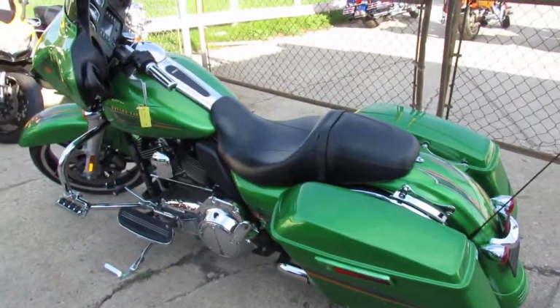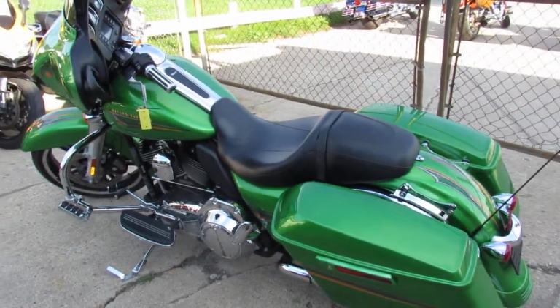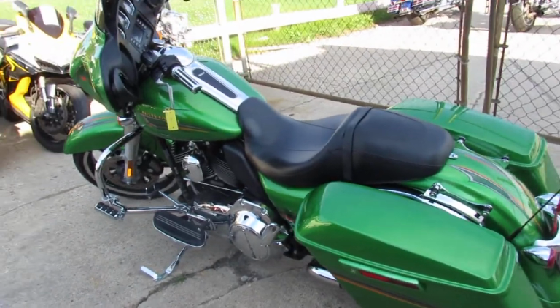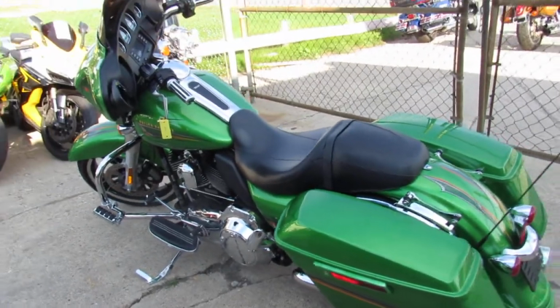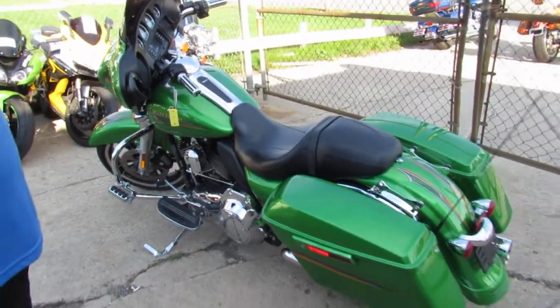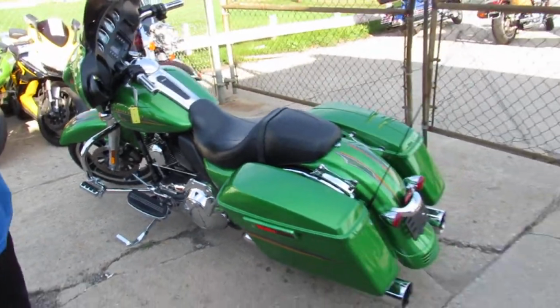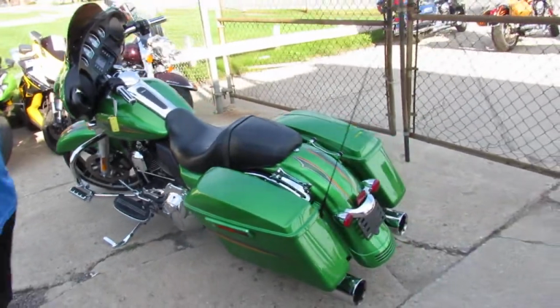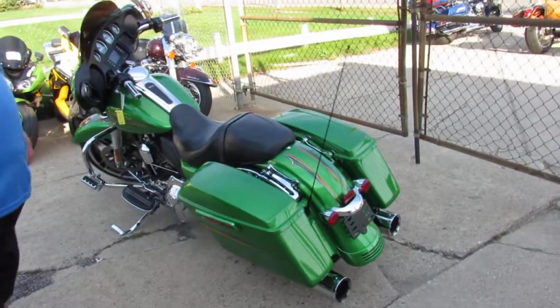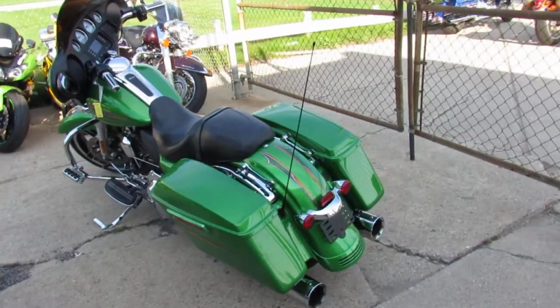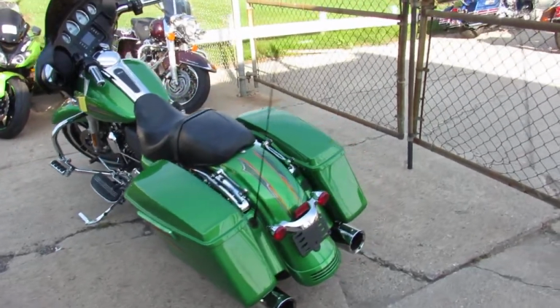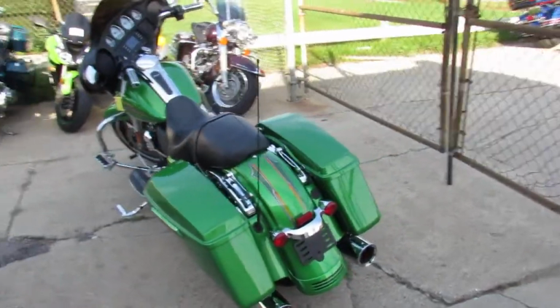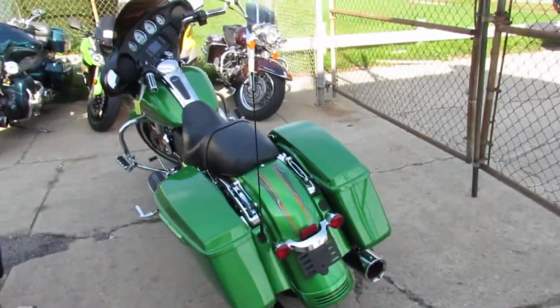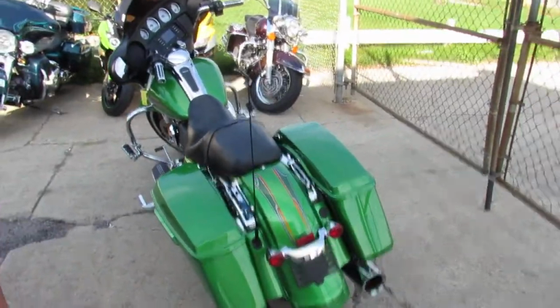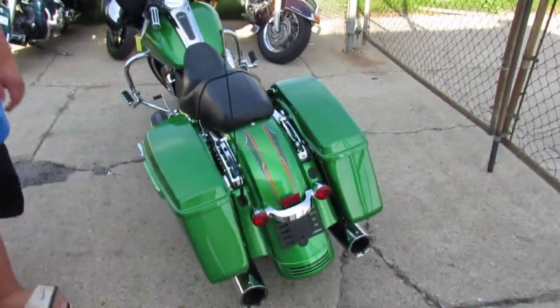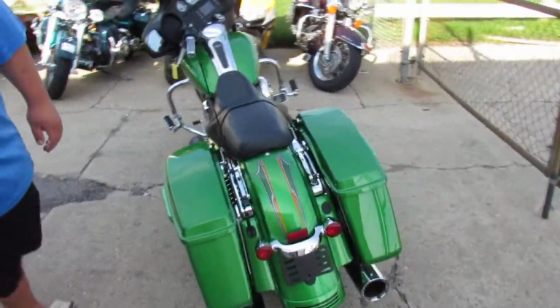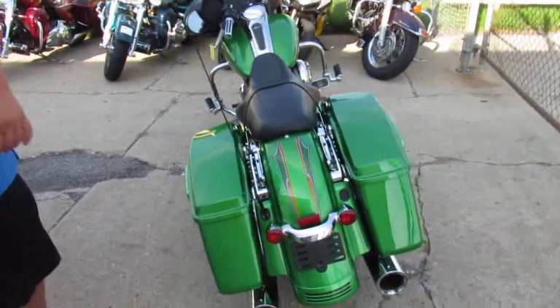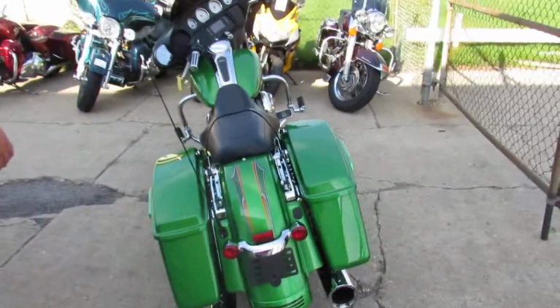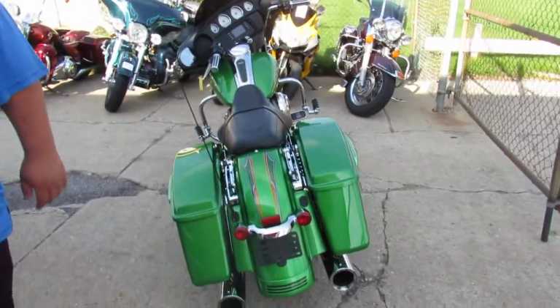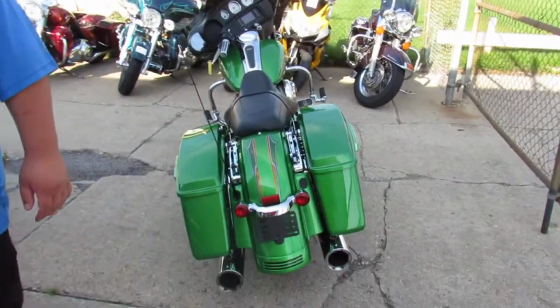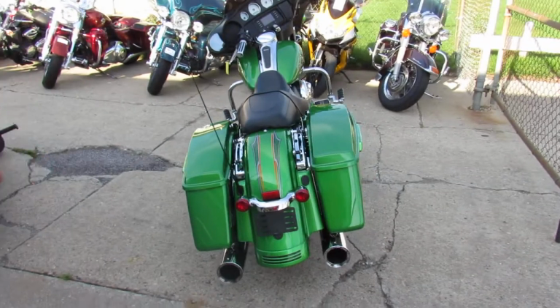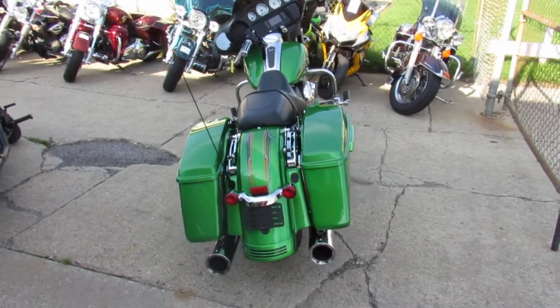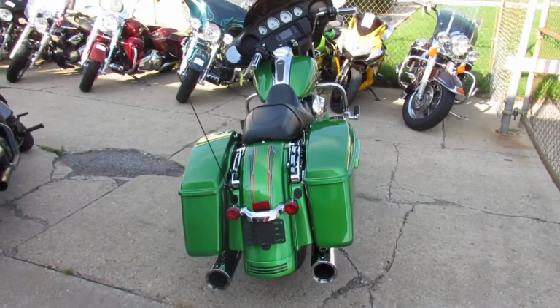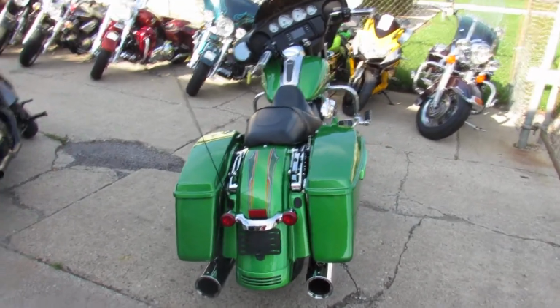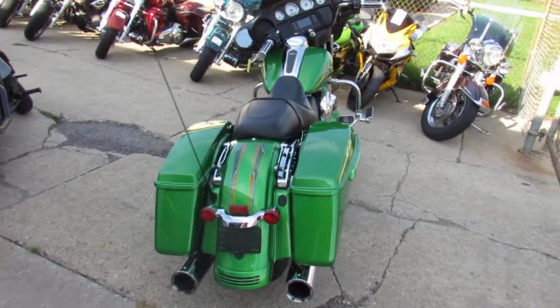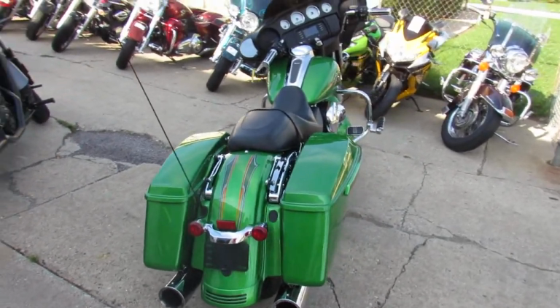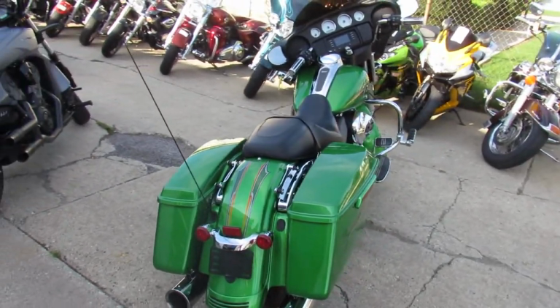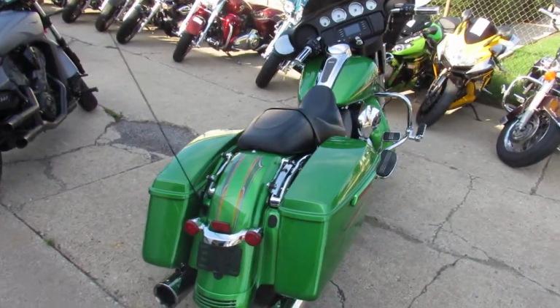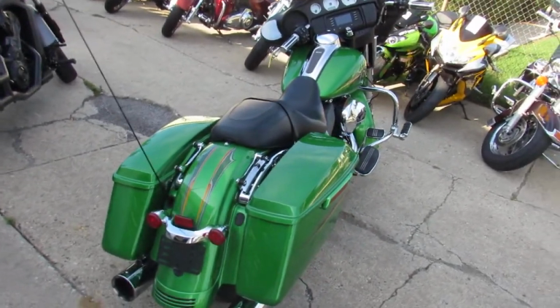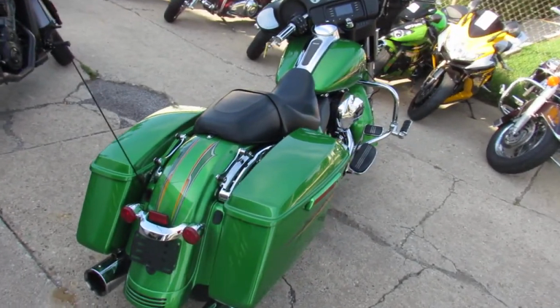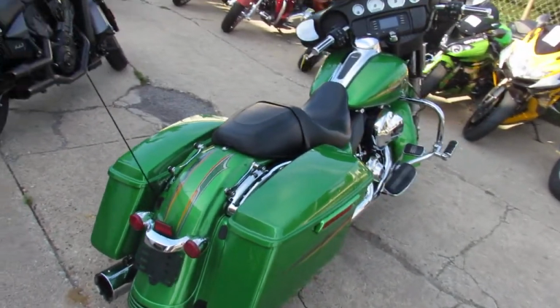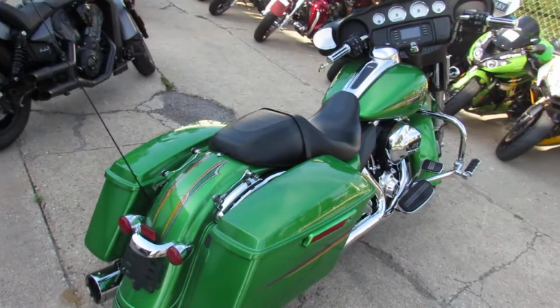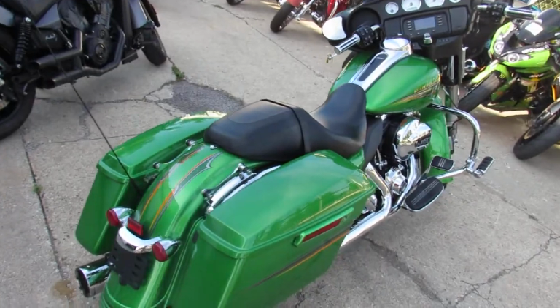Today I'm going to show you the 2015 Harley Davidson Street Glide for sale — a Radioactive Green. This bike turns heads, it's got tons of chrome, upgraded Harley floorboards and controls. You can stand out from the crowd on this clean, sharp Street Glide.